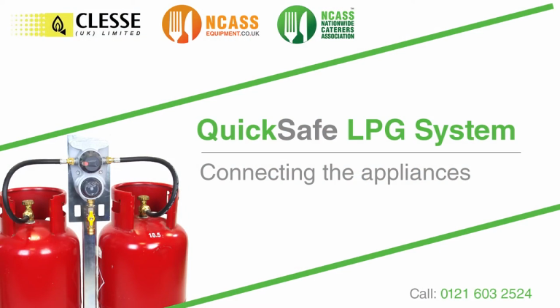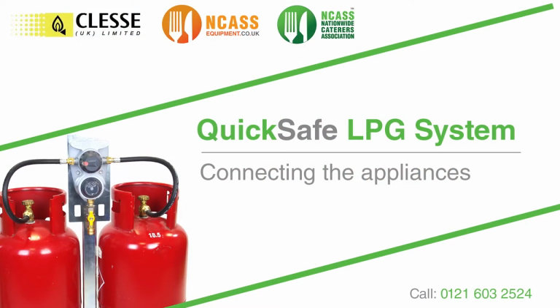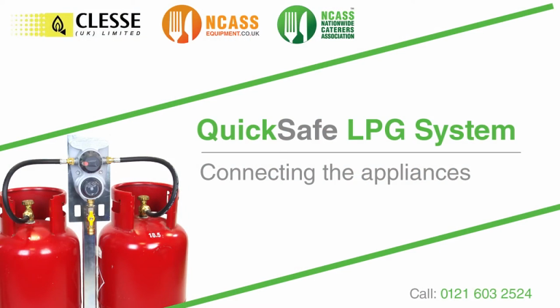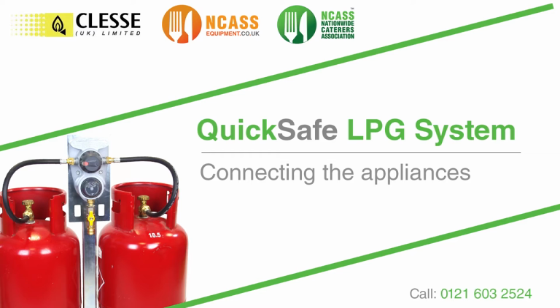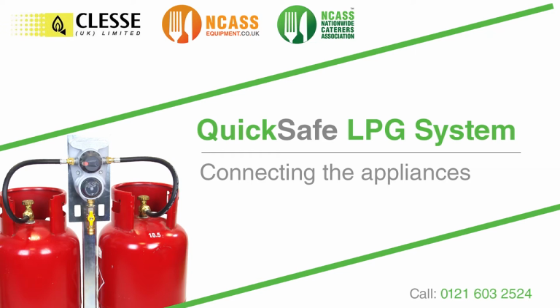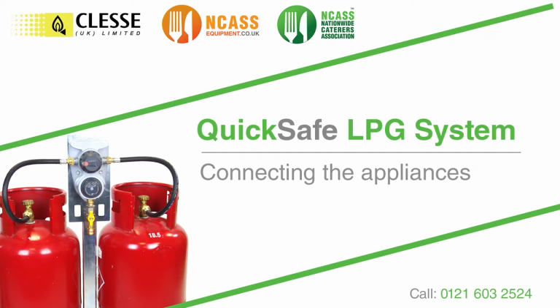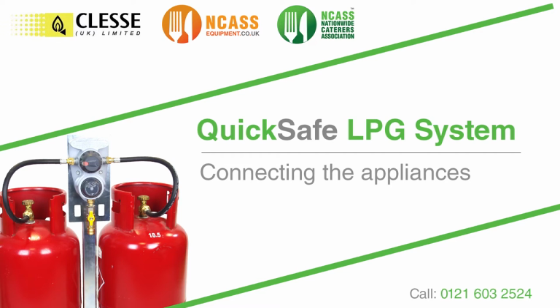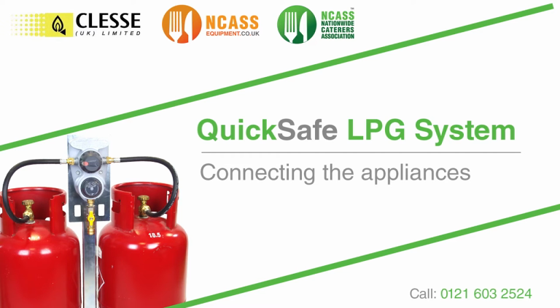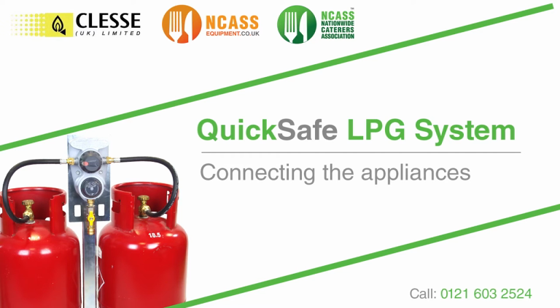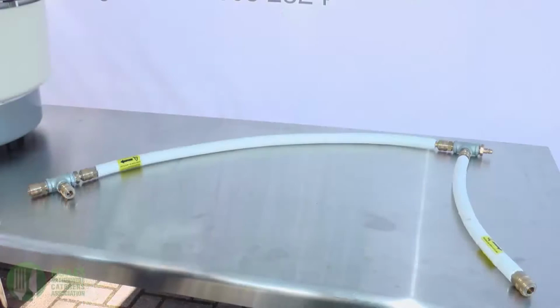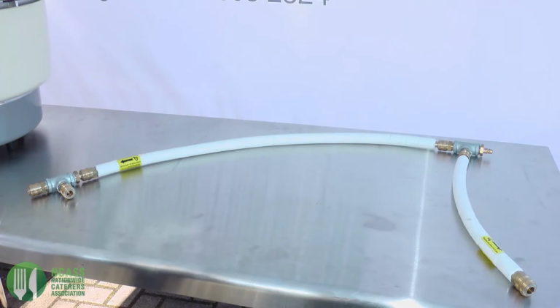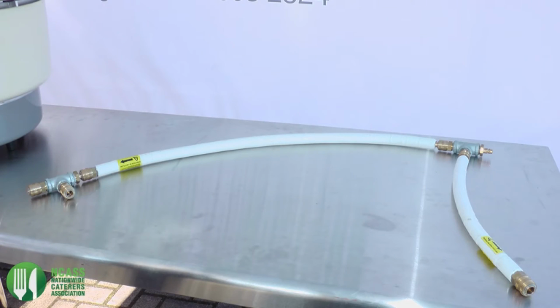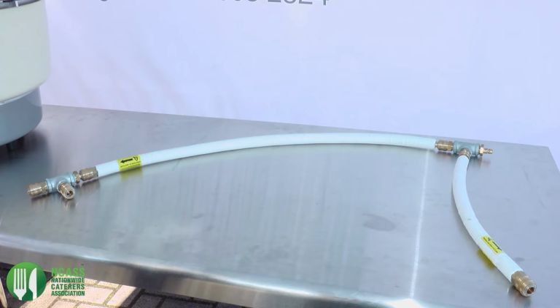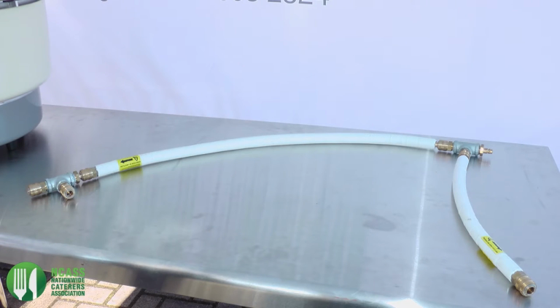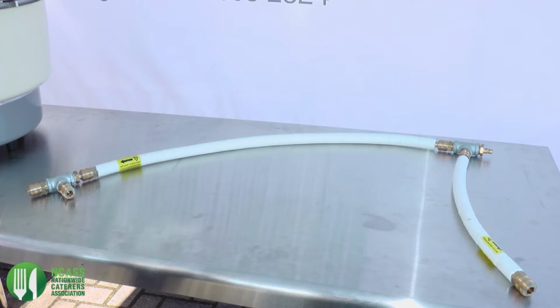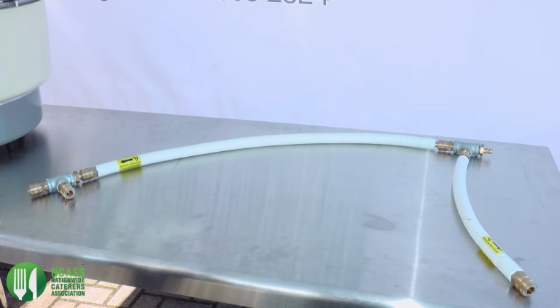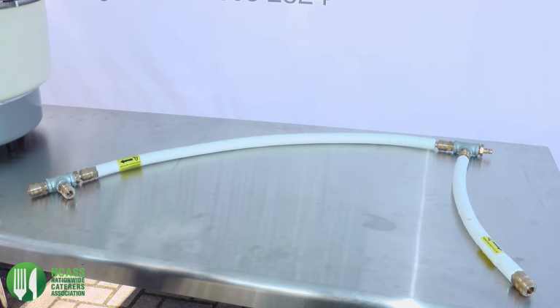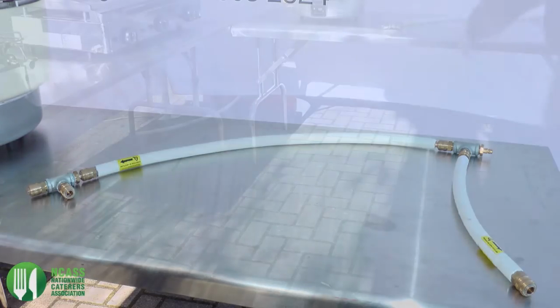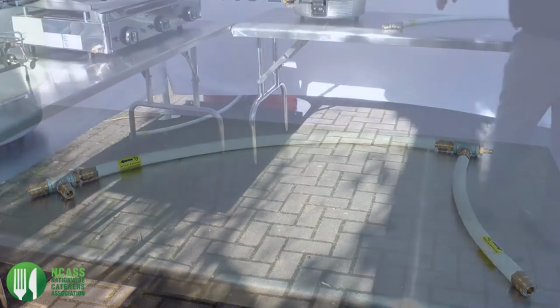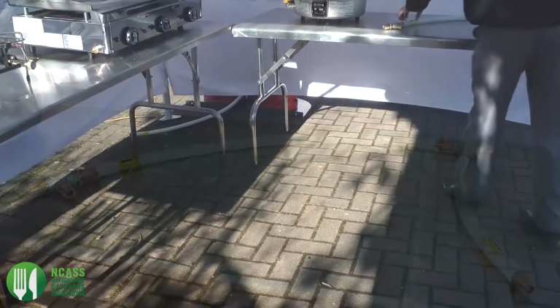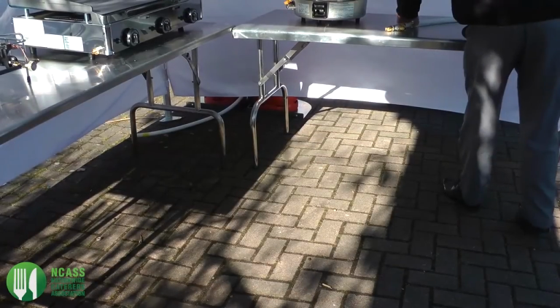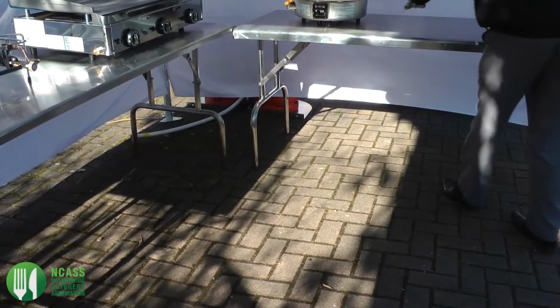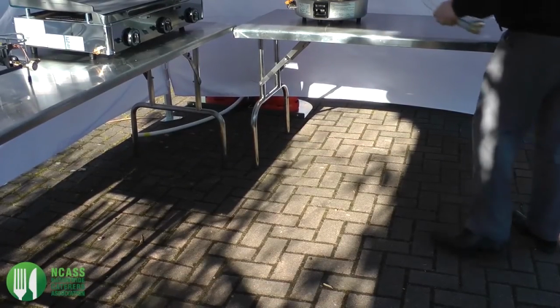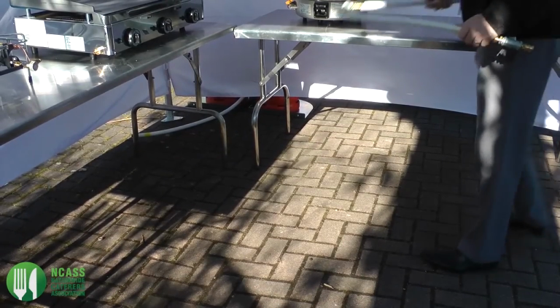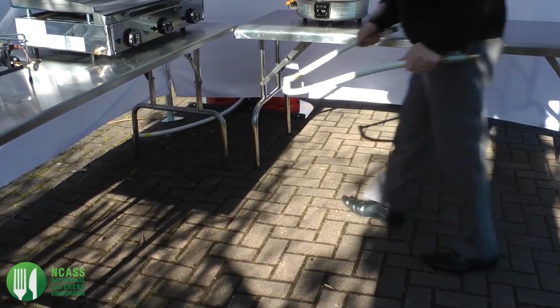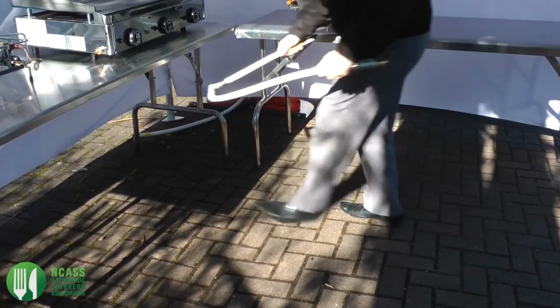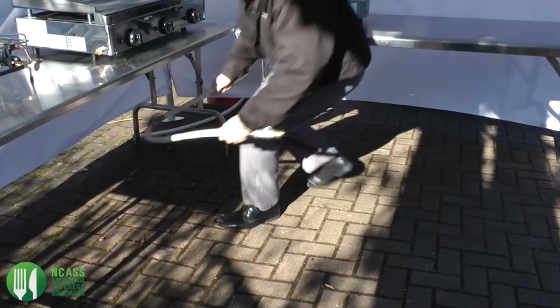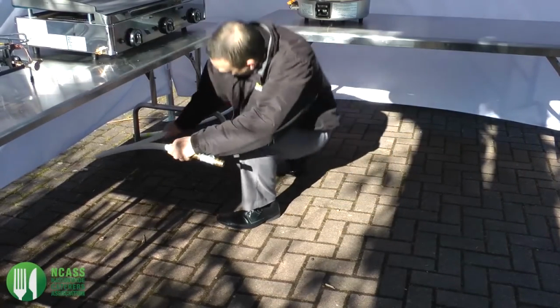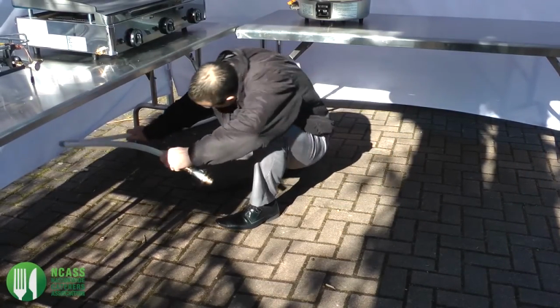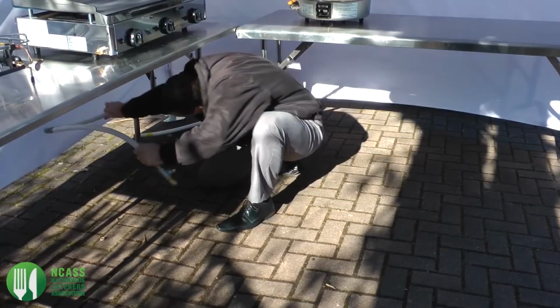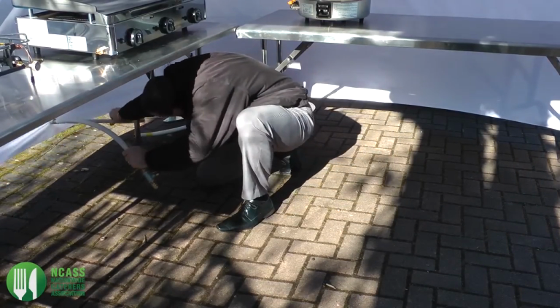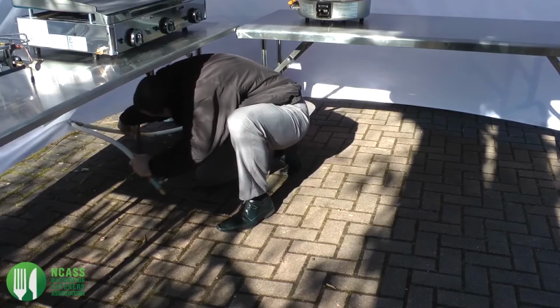Connecting the appliances. Now take the white gas hoses and couplets and connect these to the white gas hose you earlier connected to the regulator.